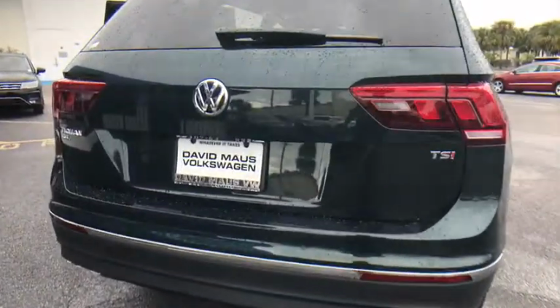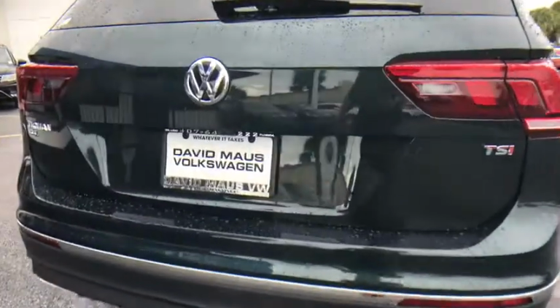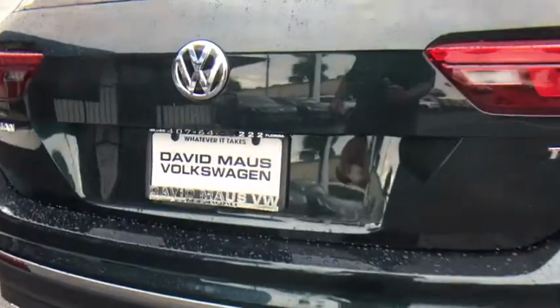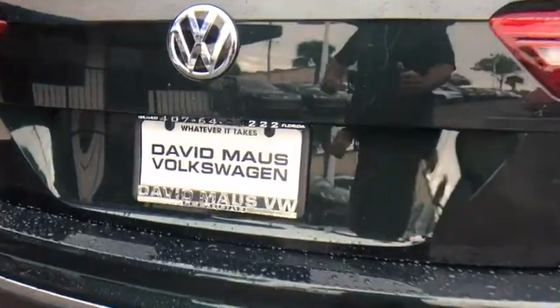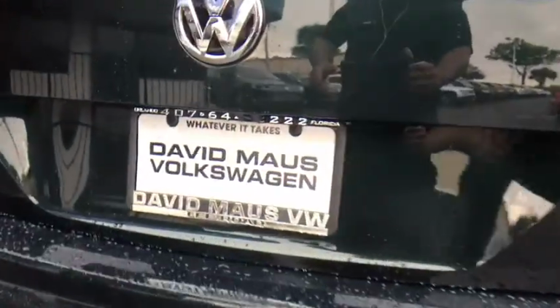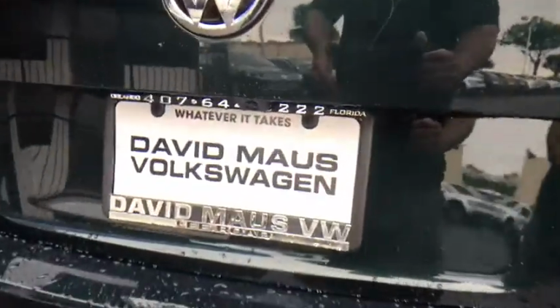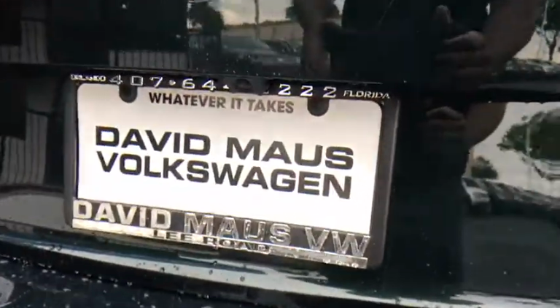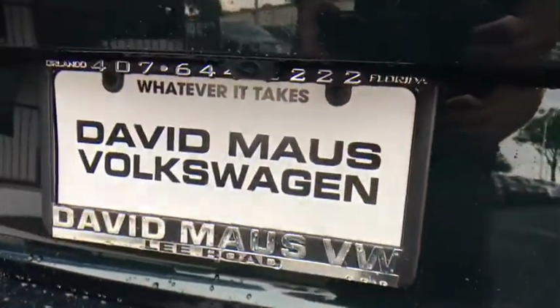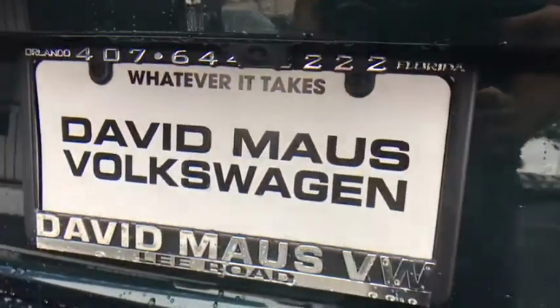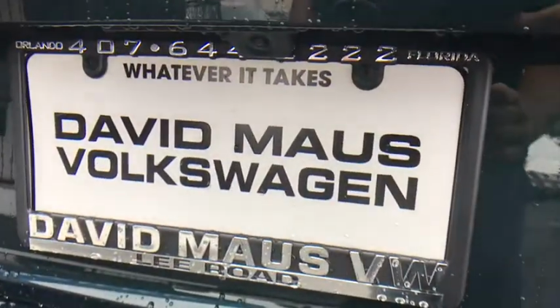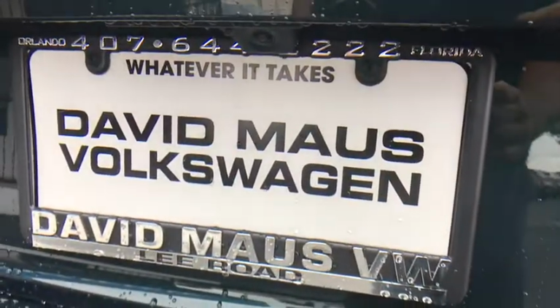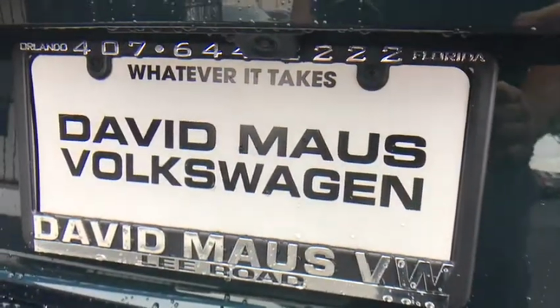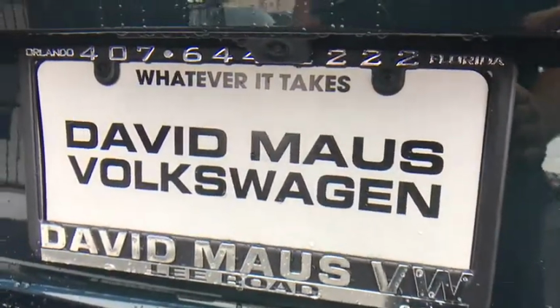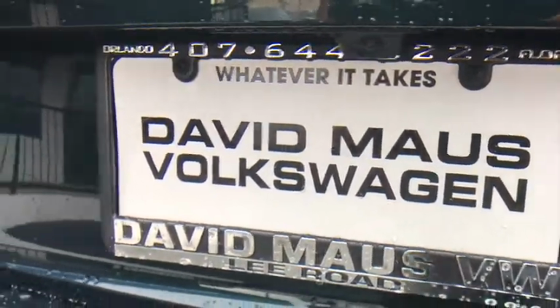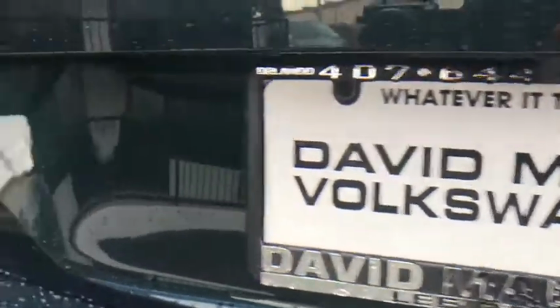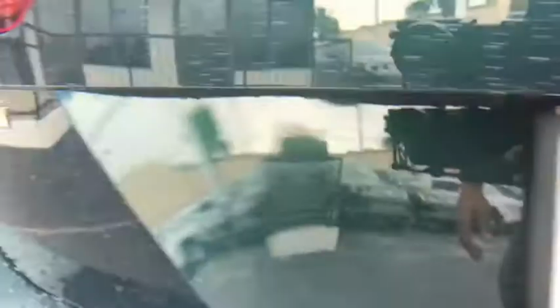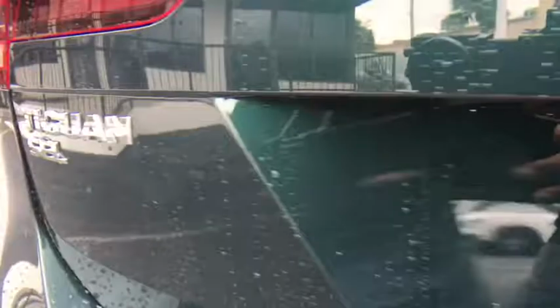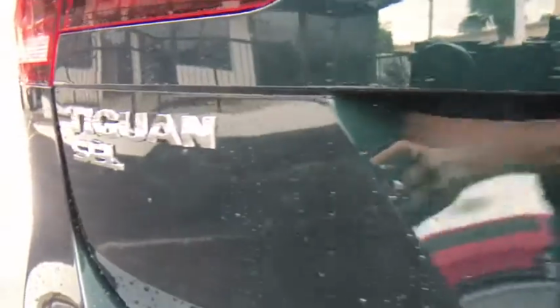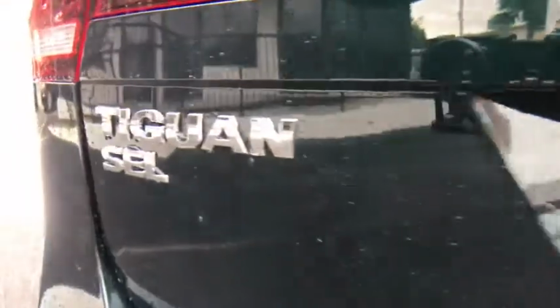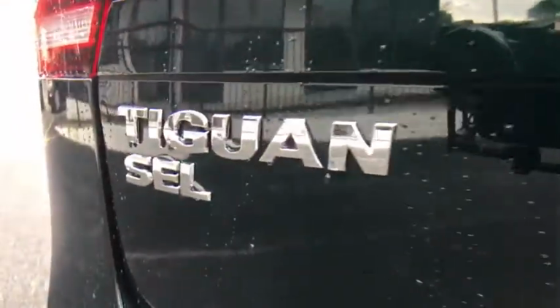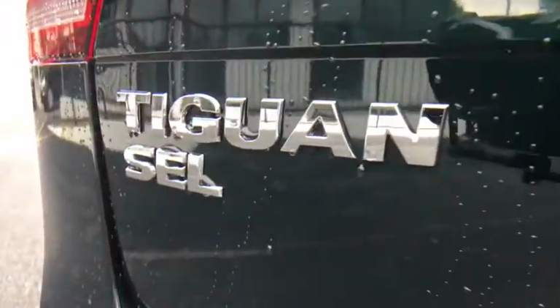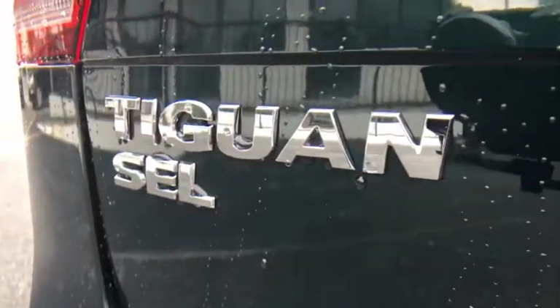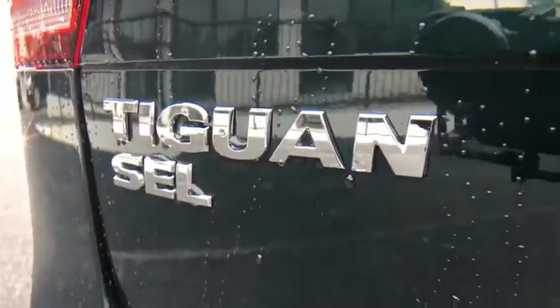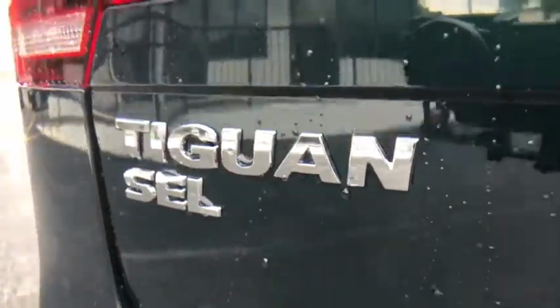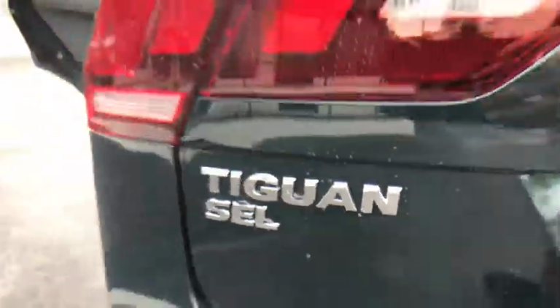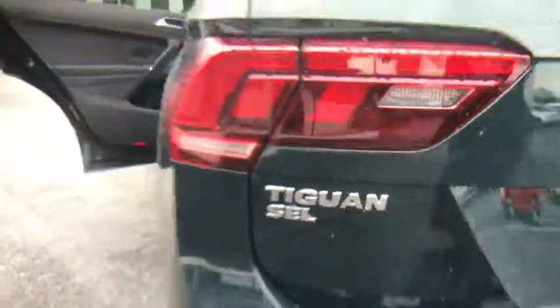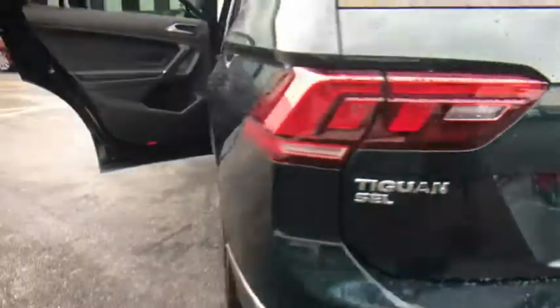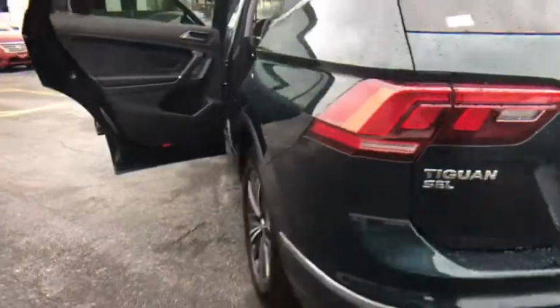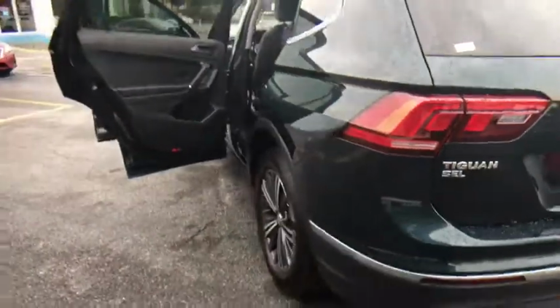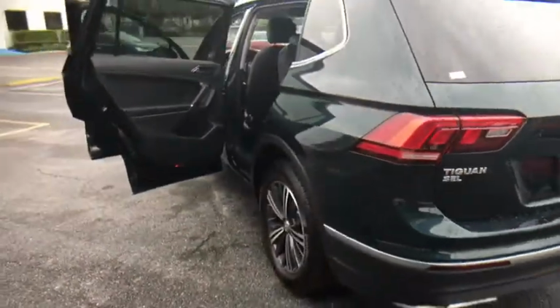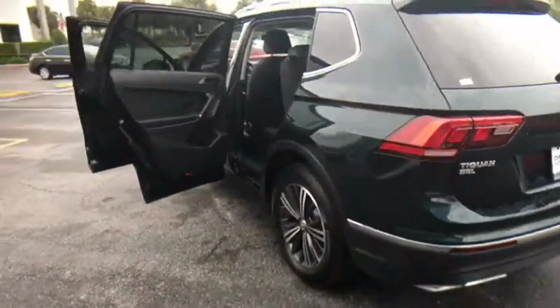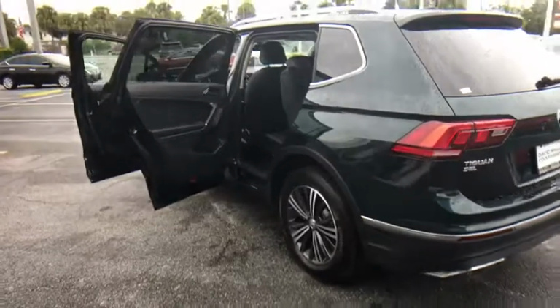Backup camera. Leather wrapped steering wheel. Bluetooth. Adjustable steering wheel. Power steering. Aluminum wheels. Keyless start. Four-wheel disc brakes. Floor mats. Cruise control. Rear defrost.